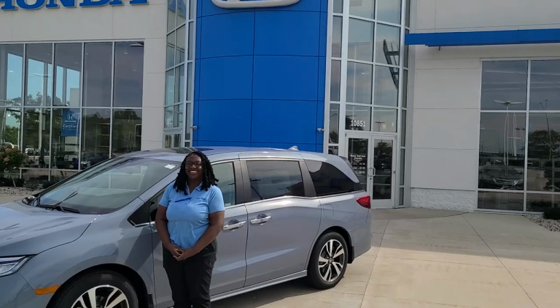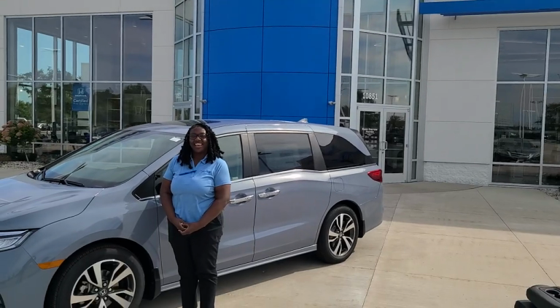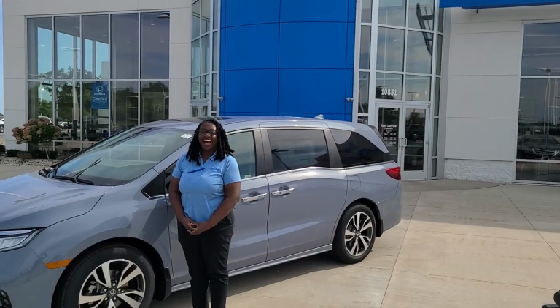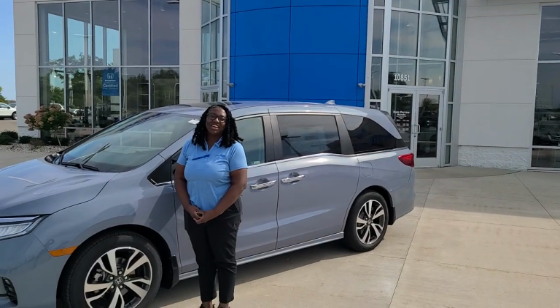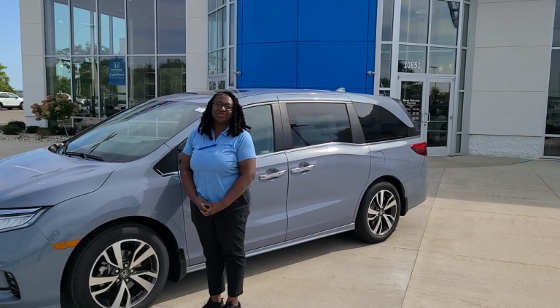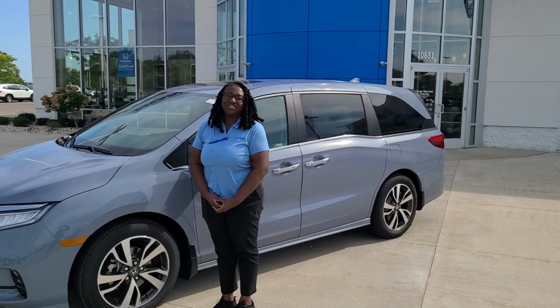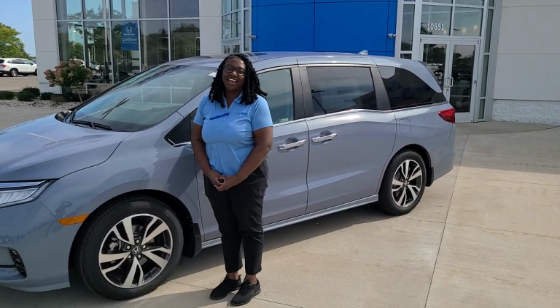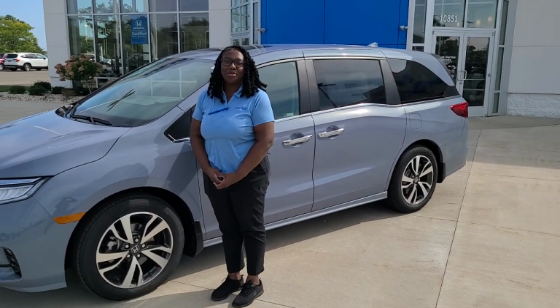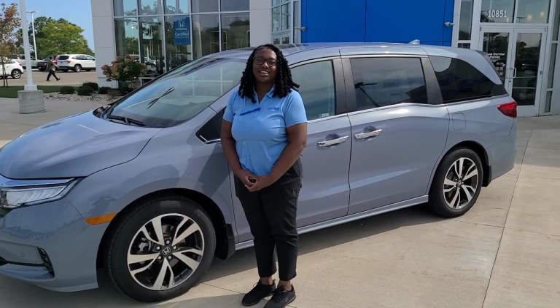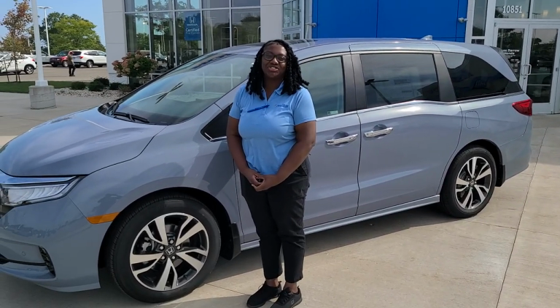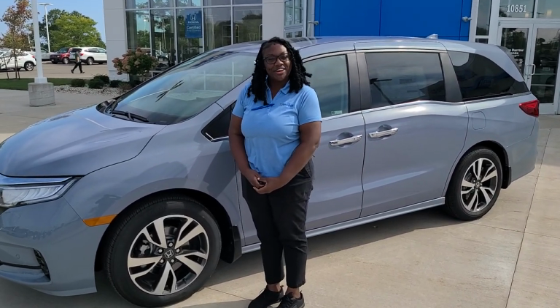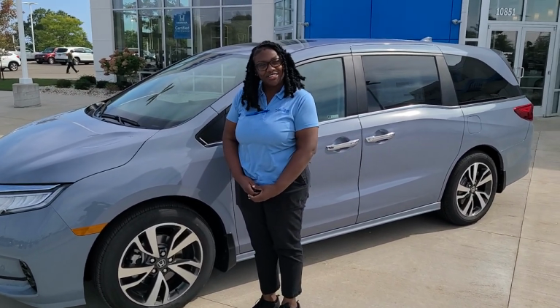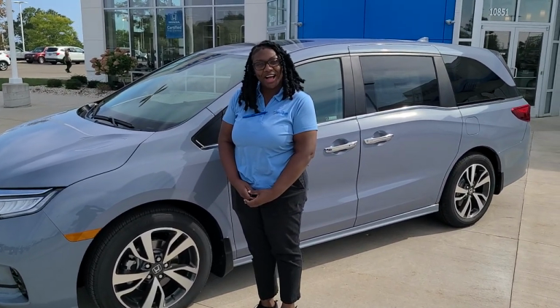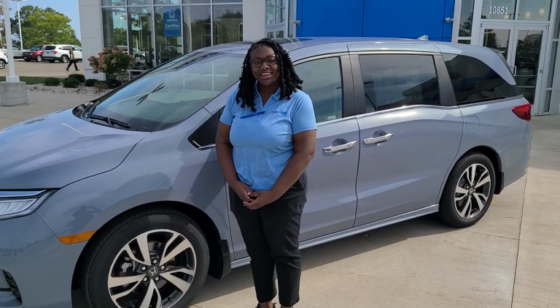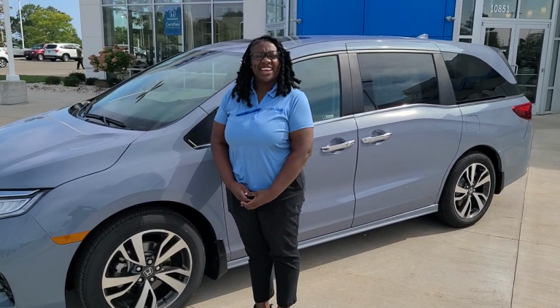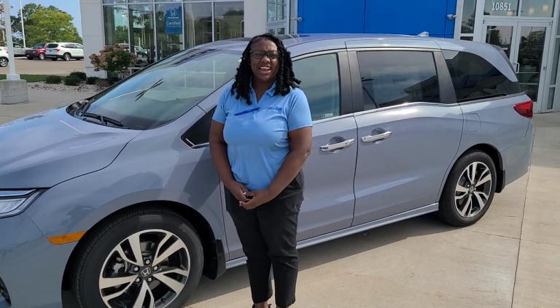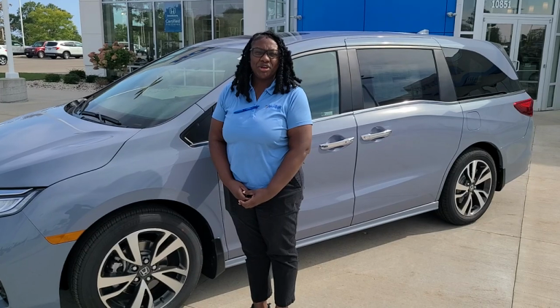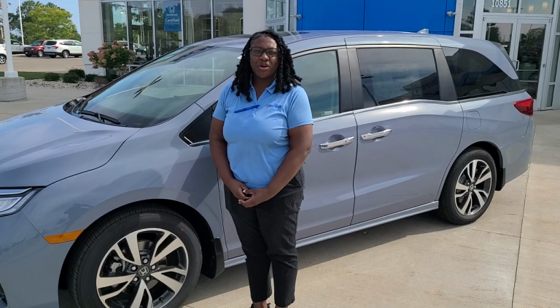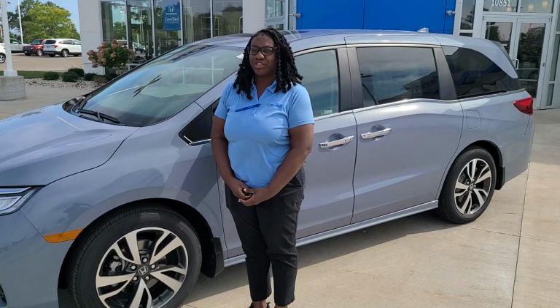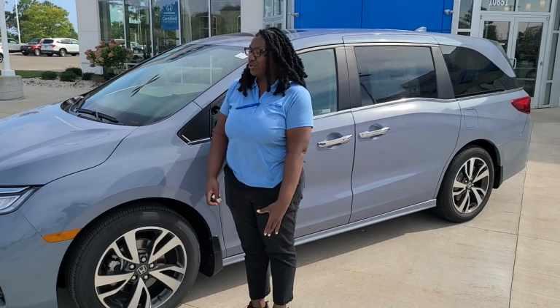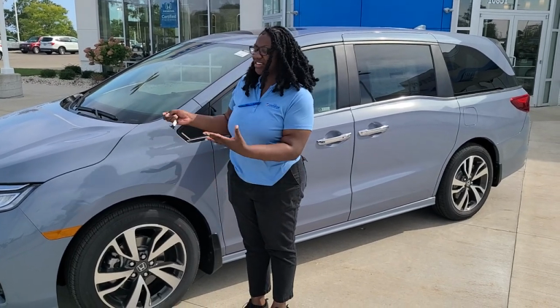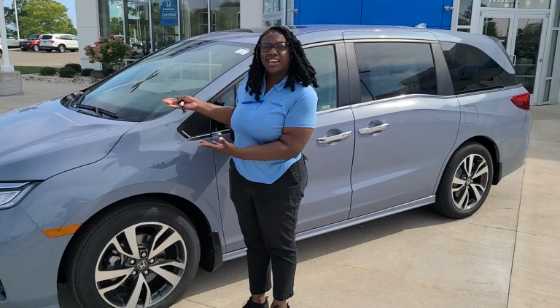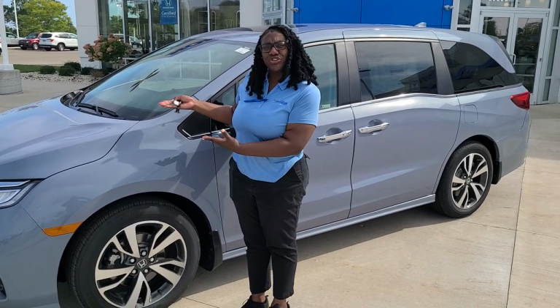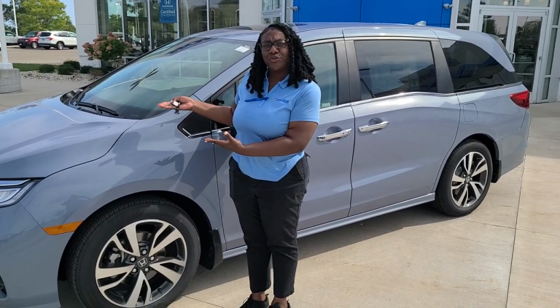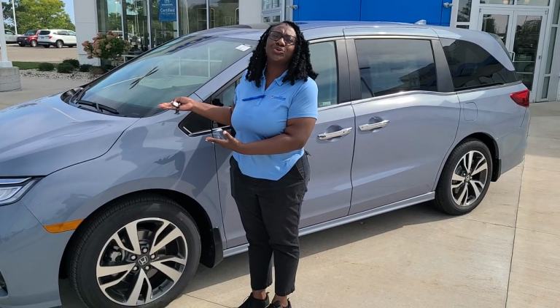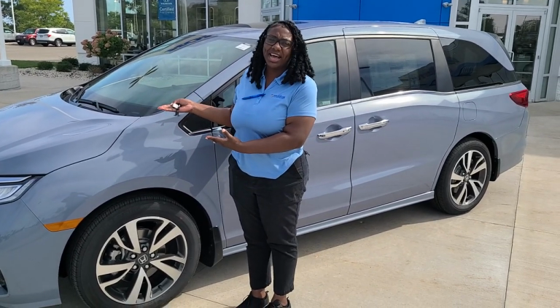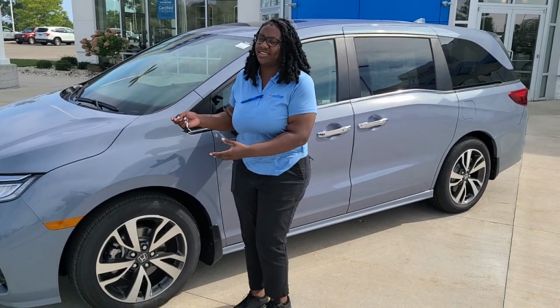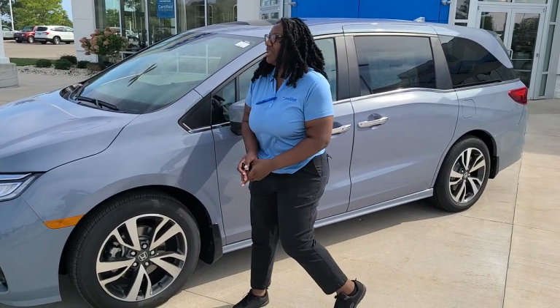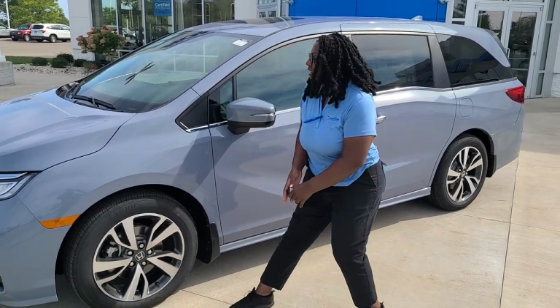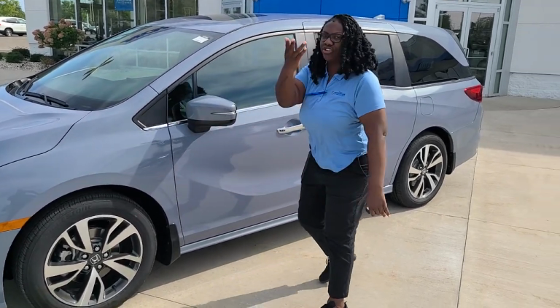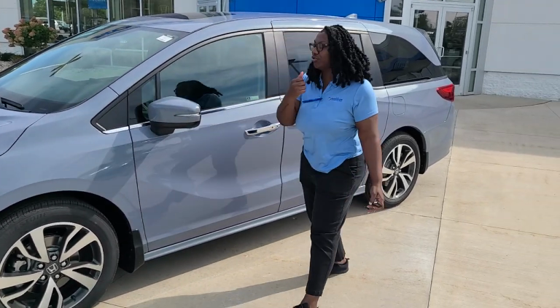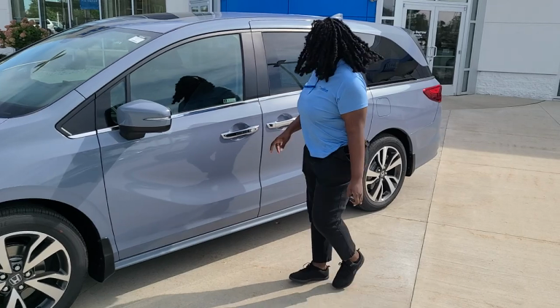Hi, my name is Portia Woodson and I'm a product specialist here at Restoreal Honda. Today I'm going to be going over the new redesigned 2024 Touring Odyssey. Let me show you some cool features.